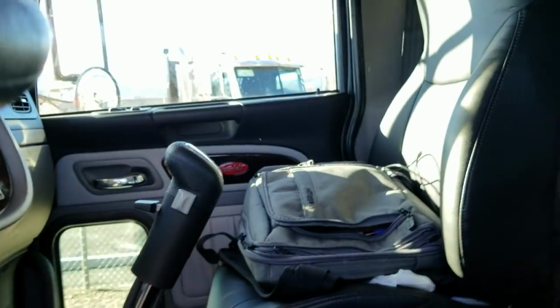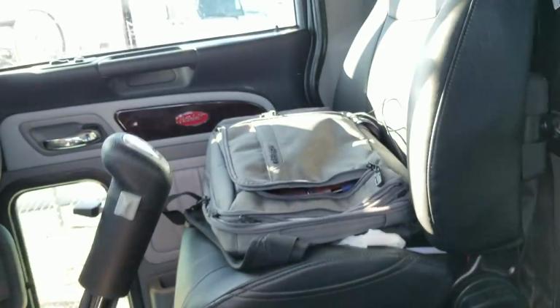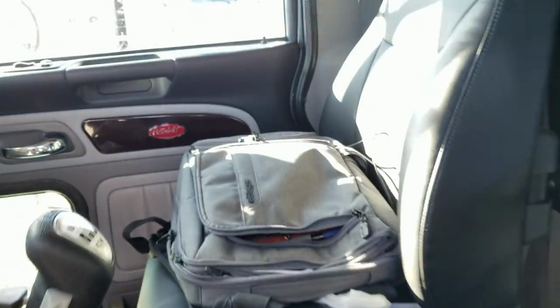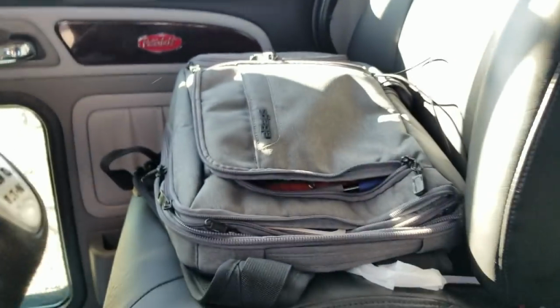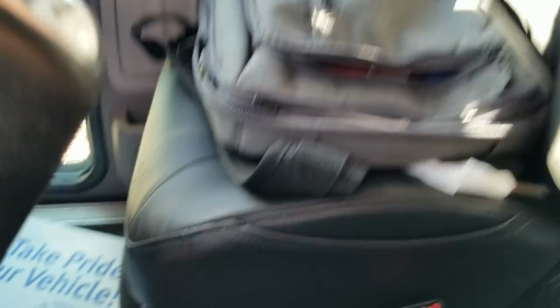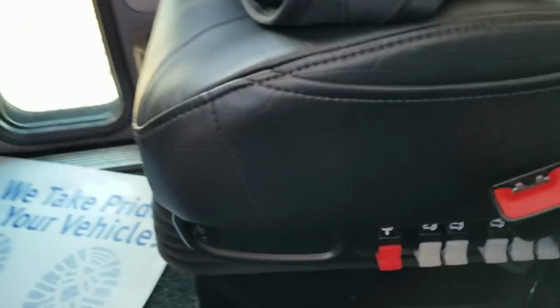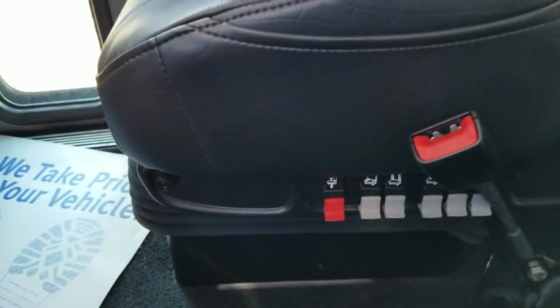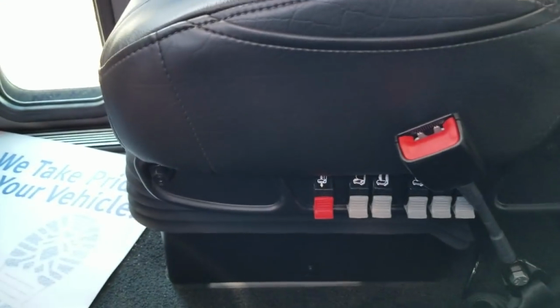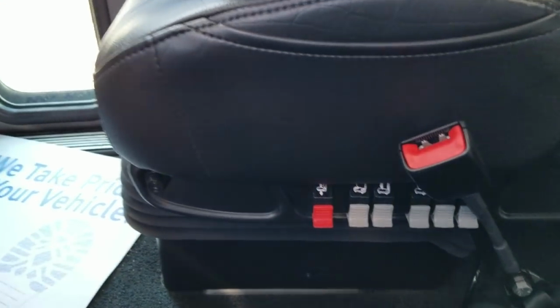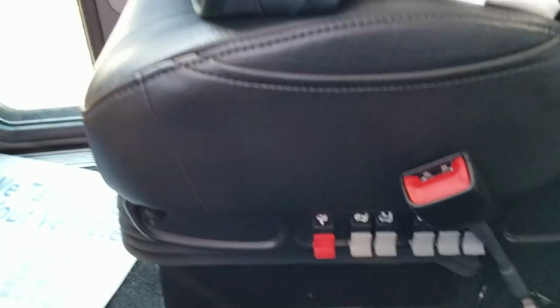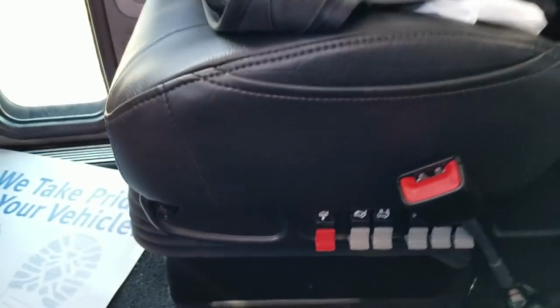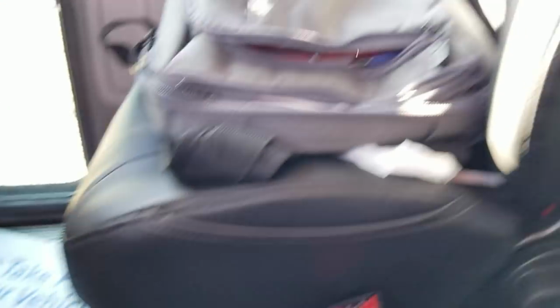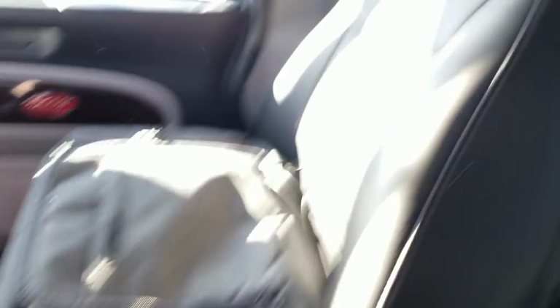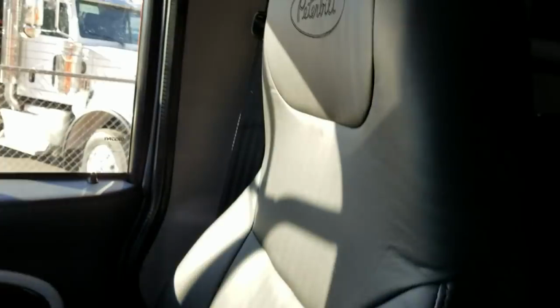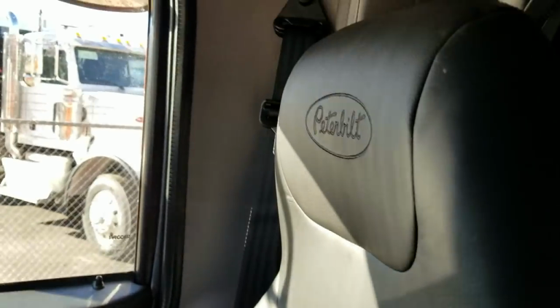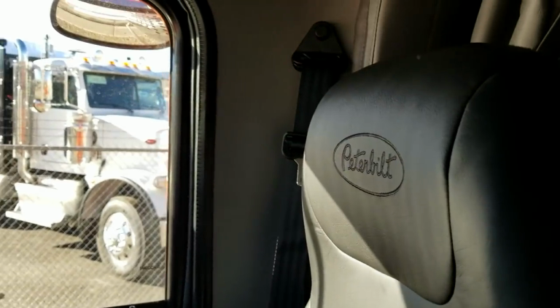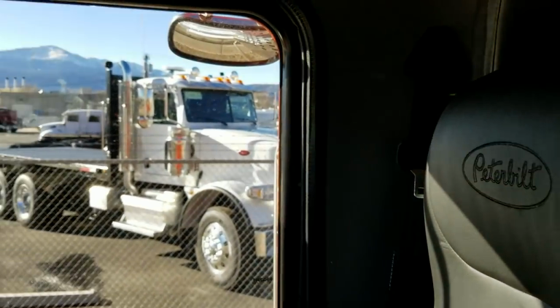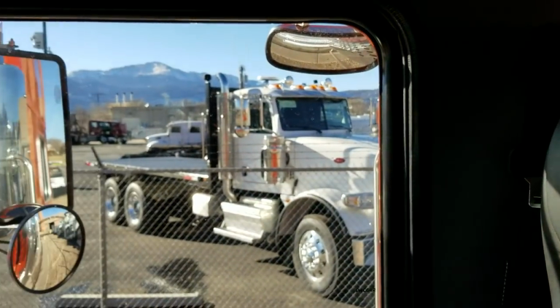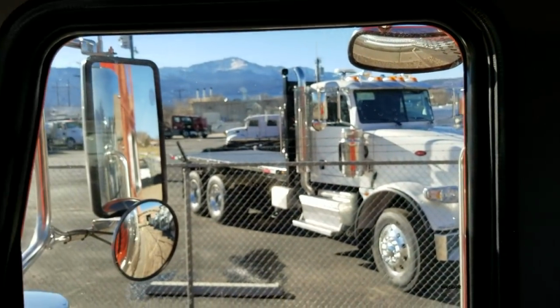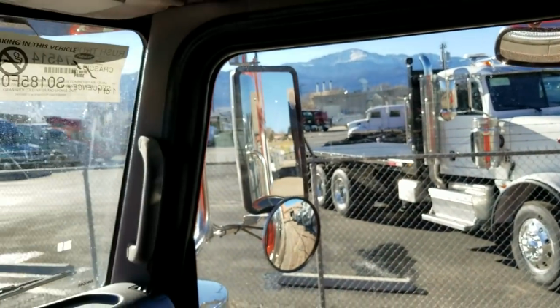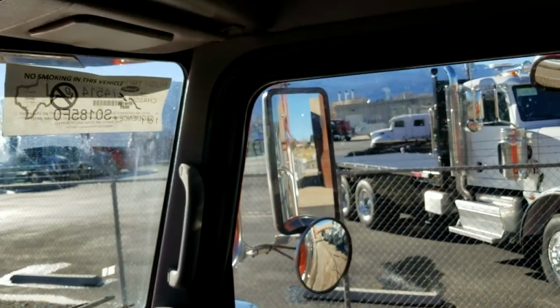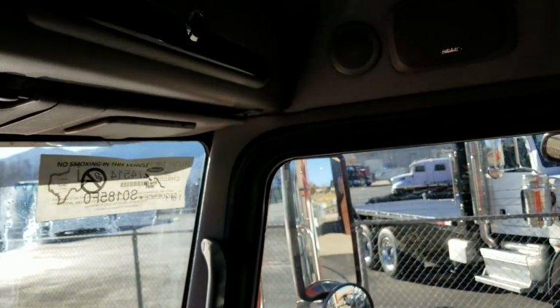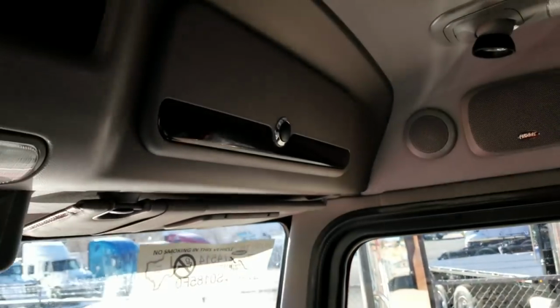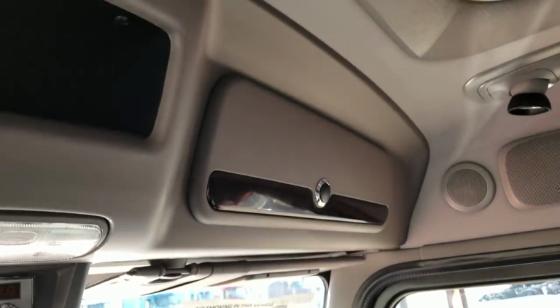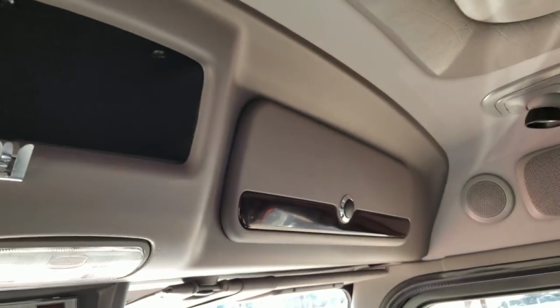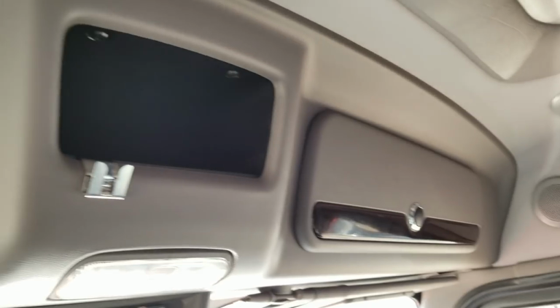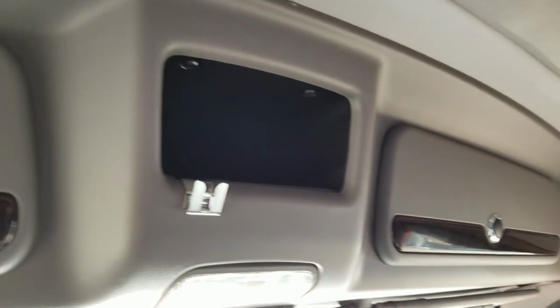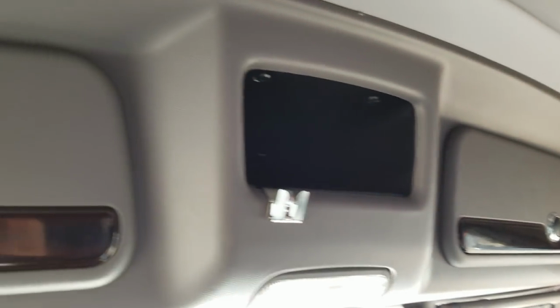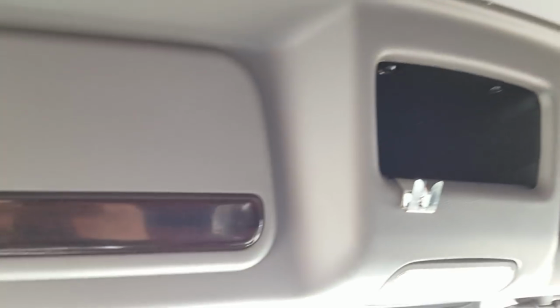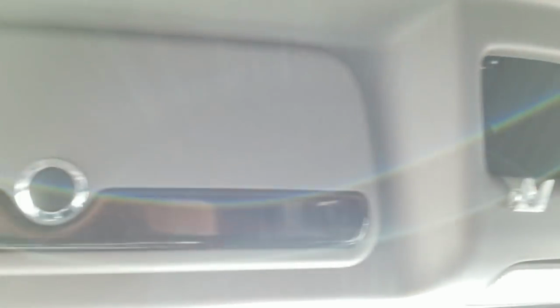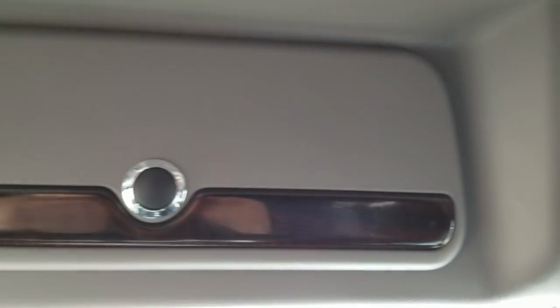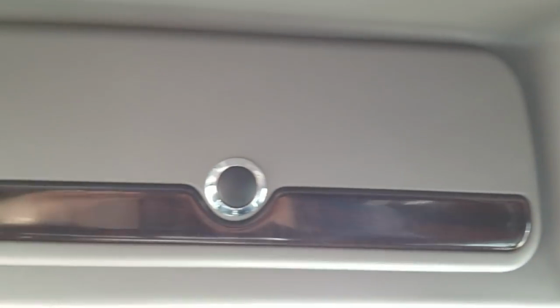We did pull the nav, but this one does have heated and ventilated seats on the driver side — no heated seat on the passenger side. We switched over to the black leather, and you've got your rosewood insets of course.